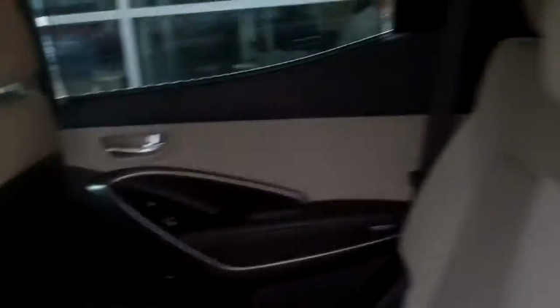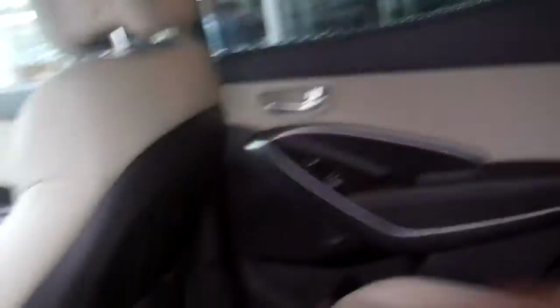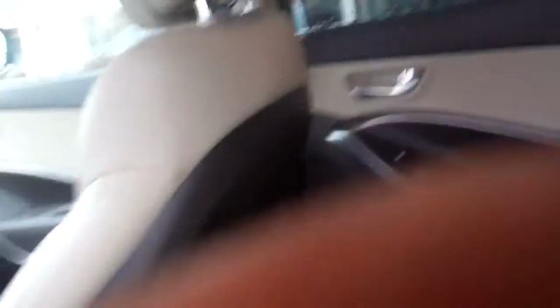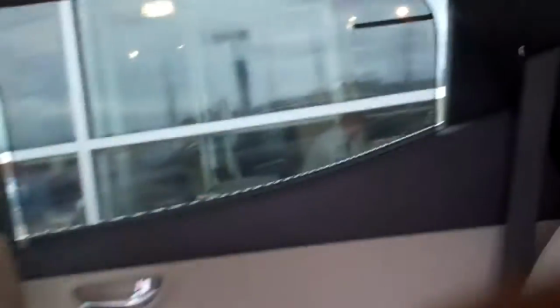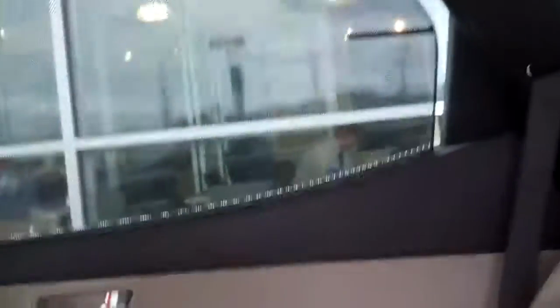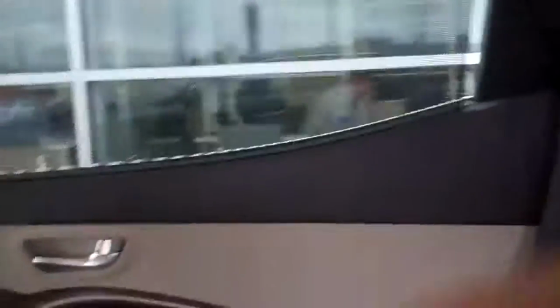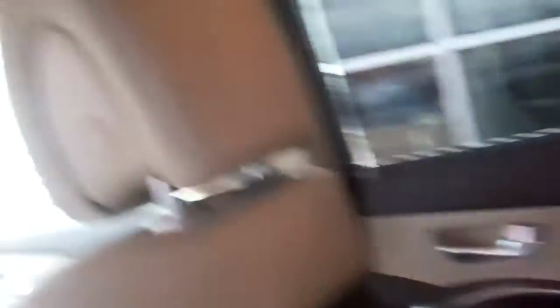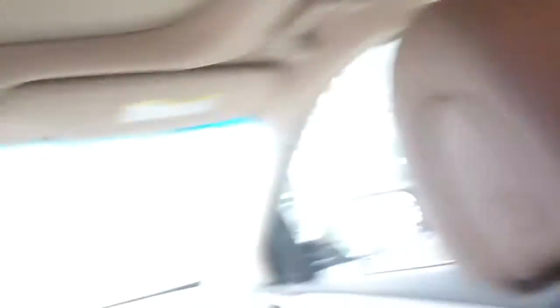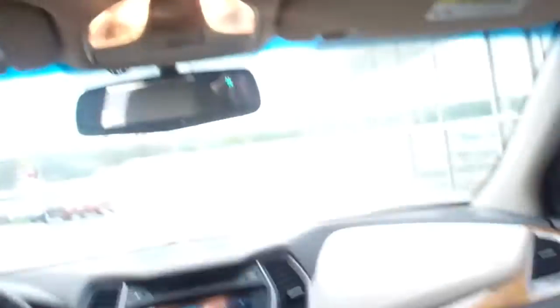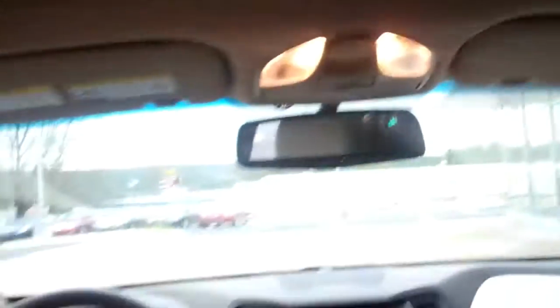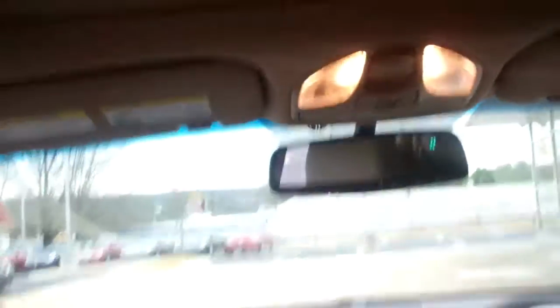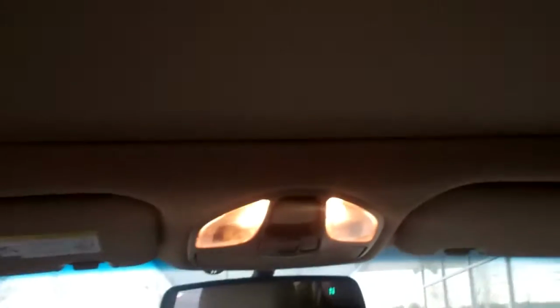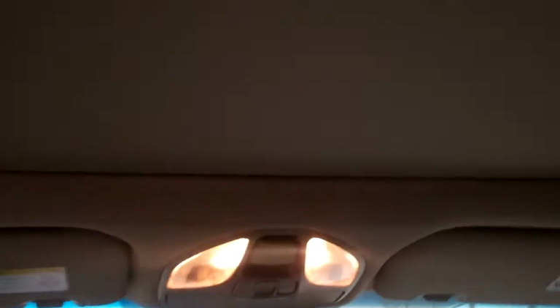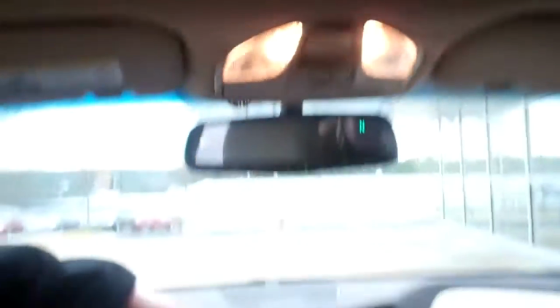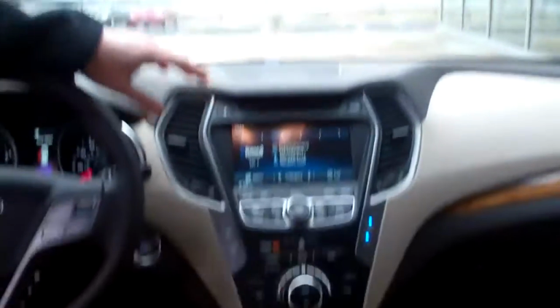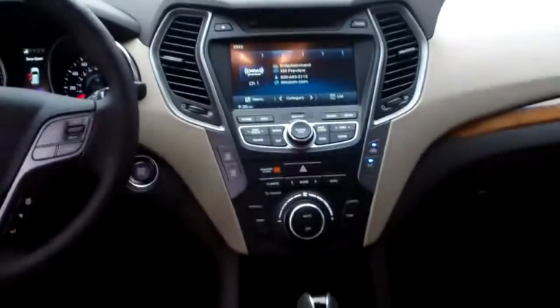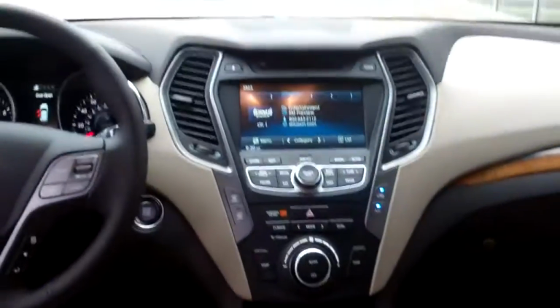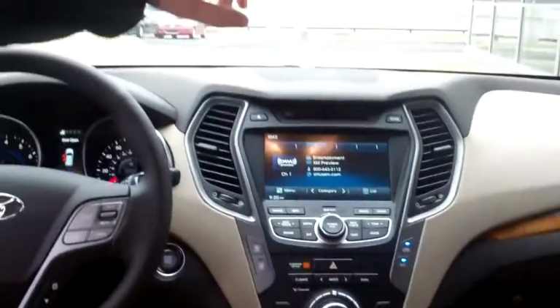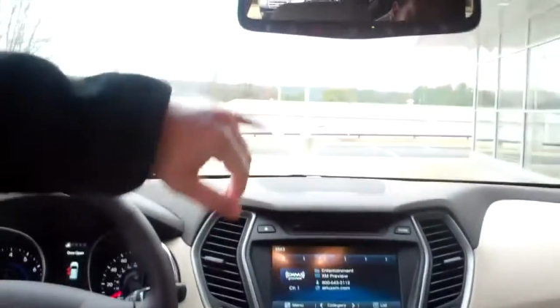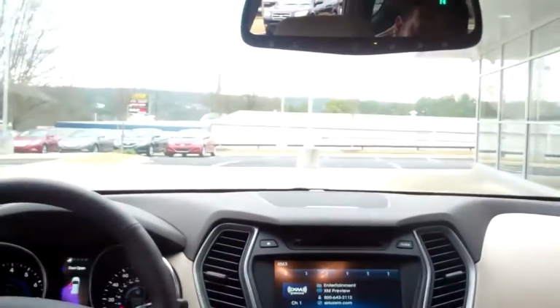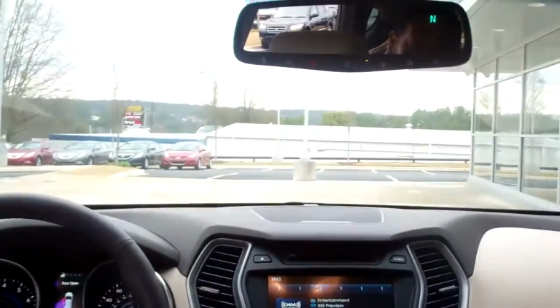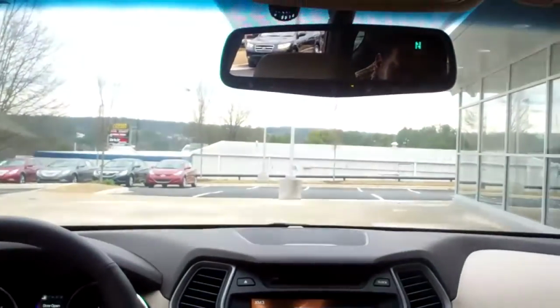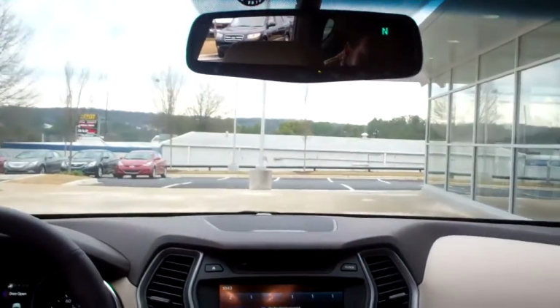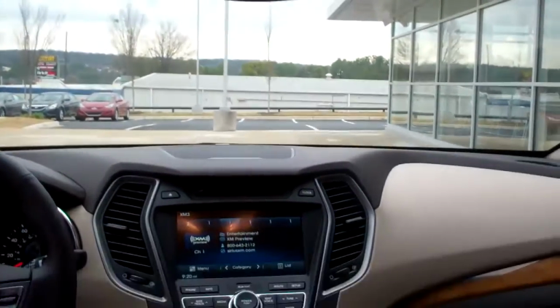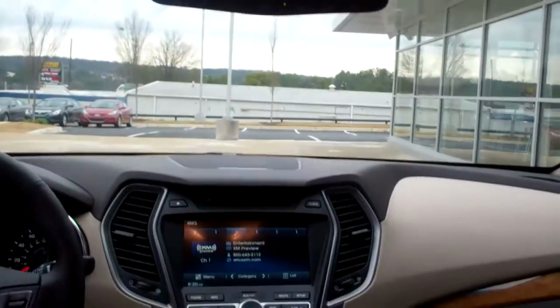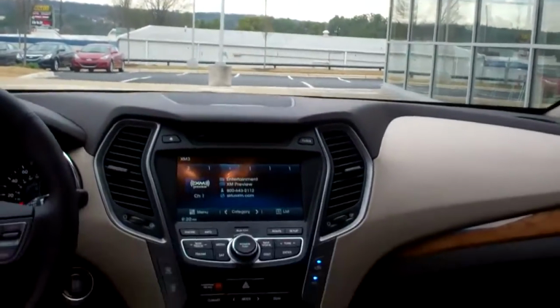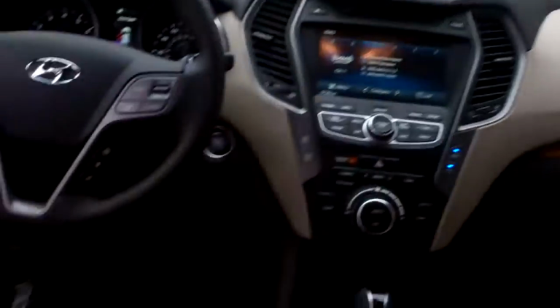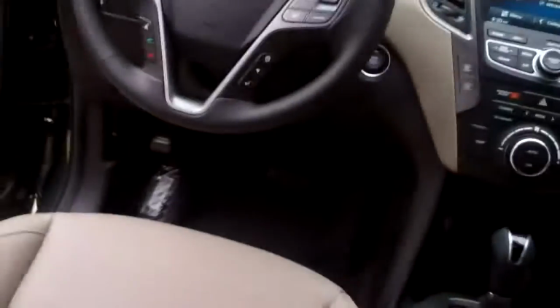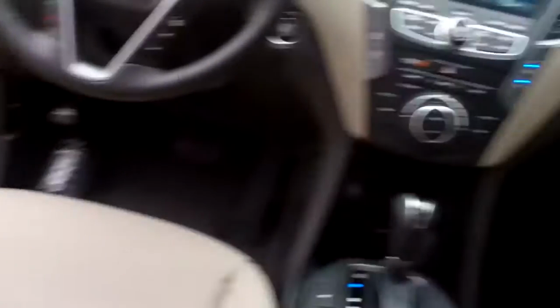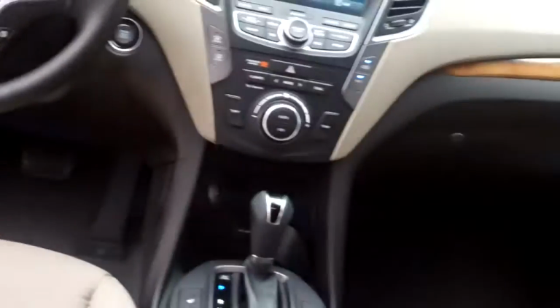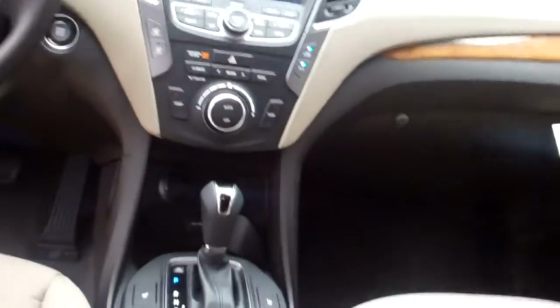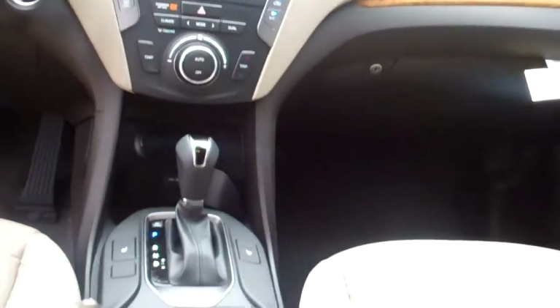You see the panoramic sunroof. Now, as you start to glance up front, you see the beautiful navigation screen. This one also comes with Blue Link, Home Link, heated front seats, and also heated rear seats.